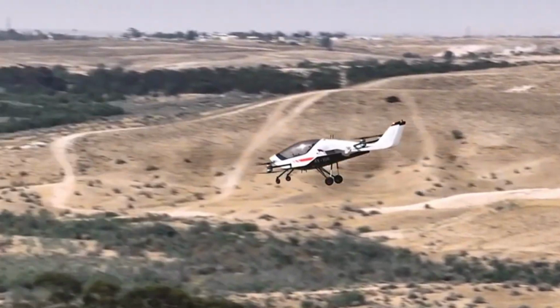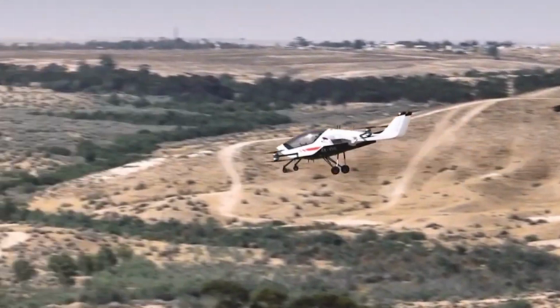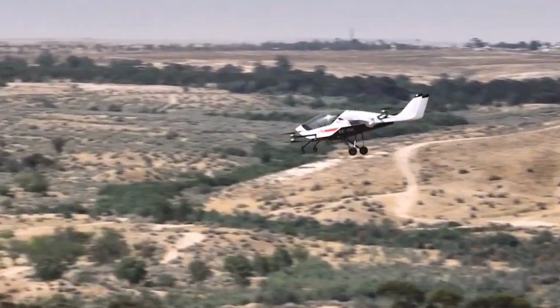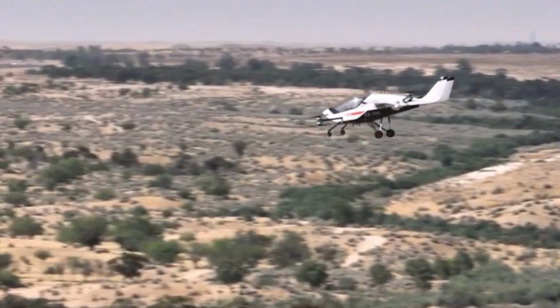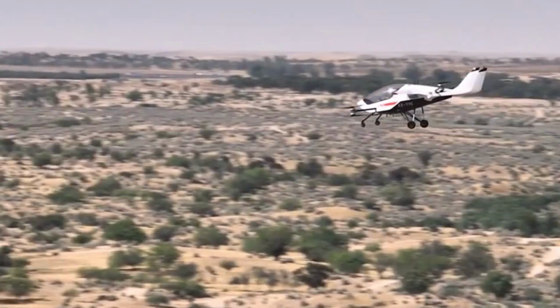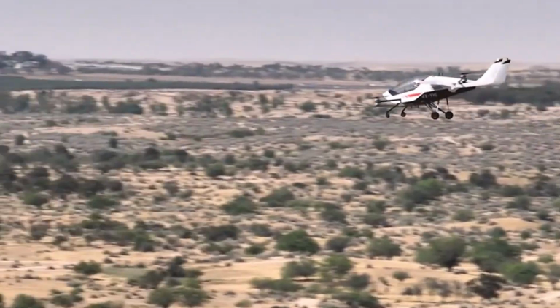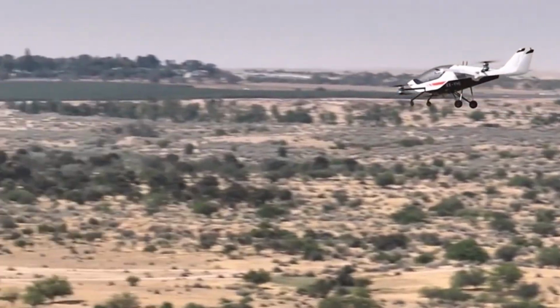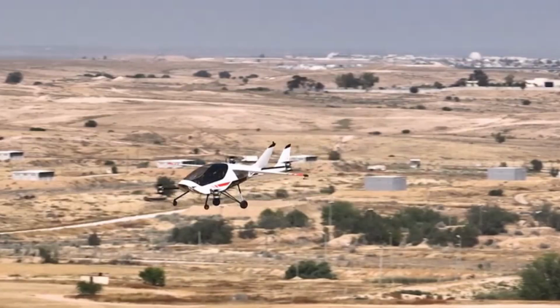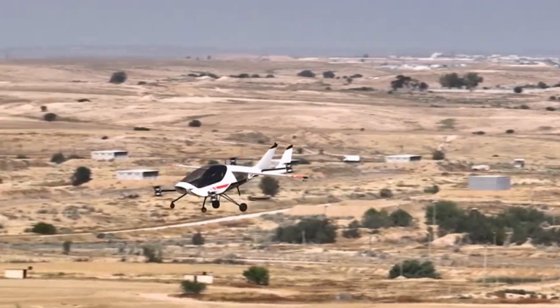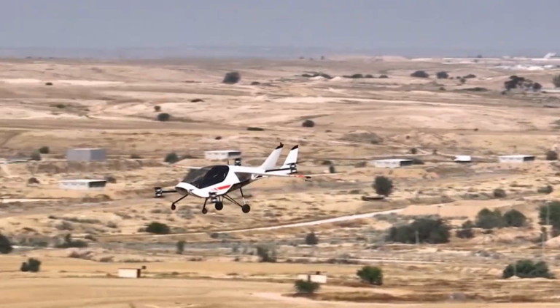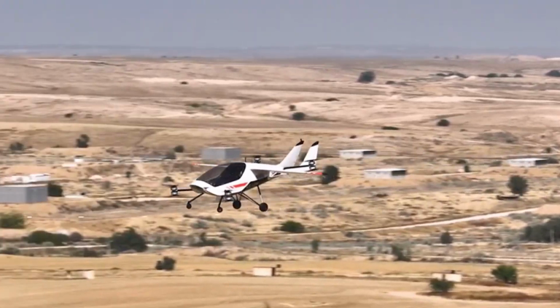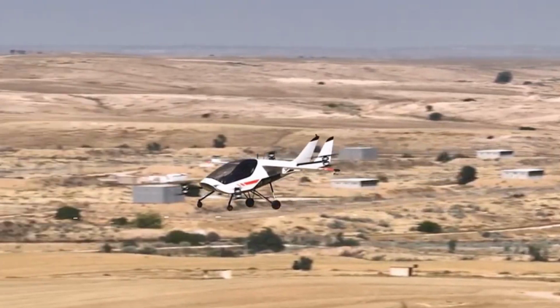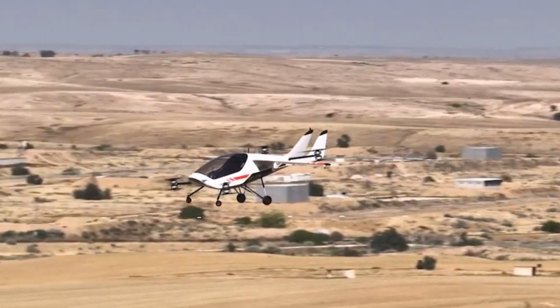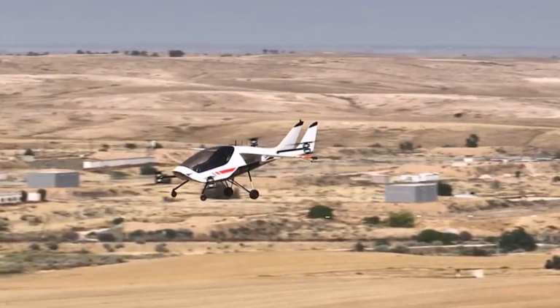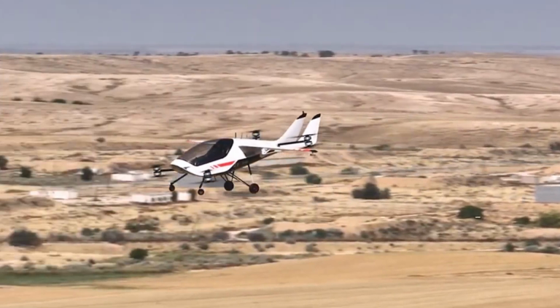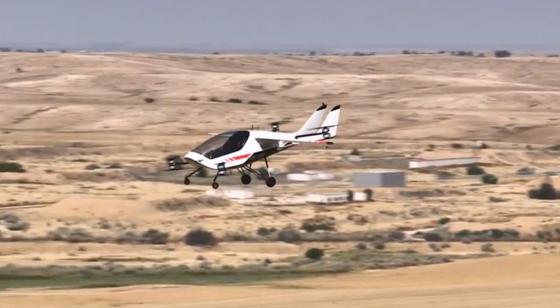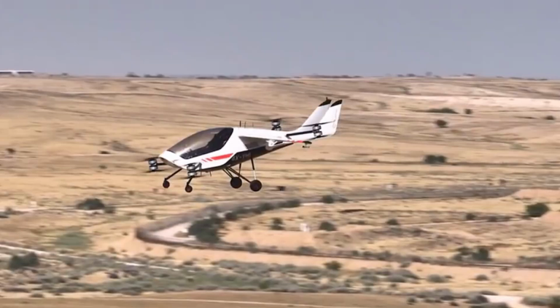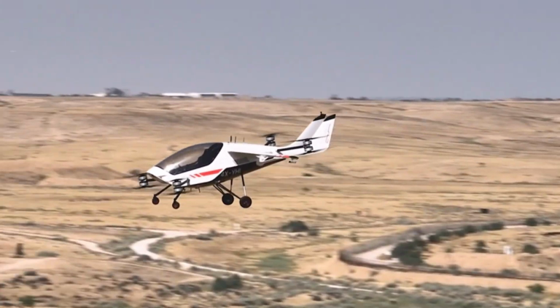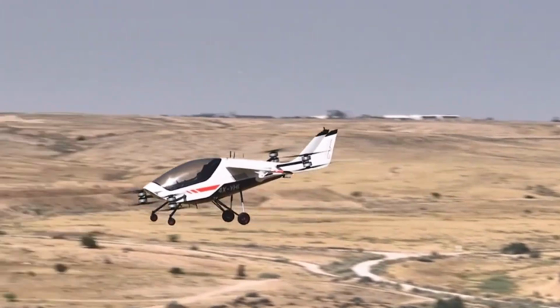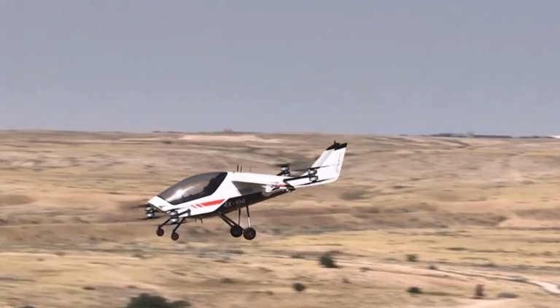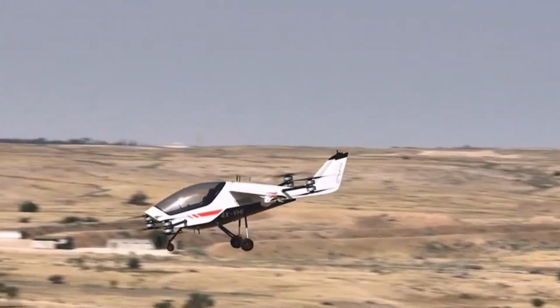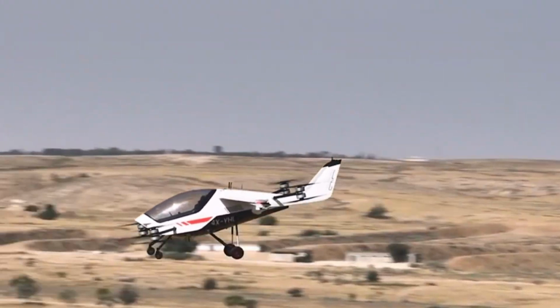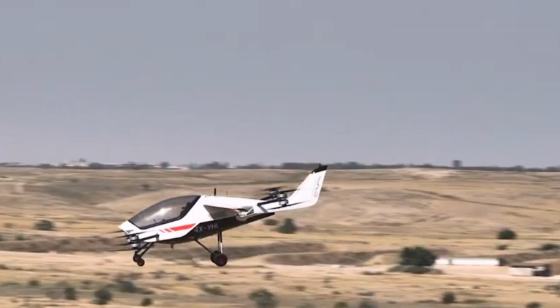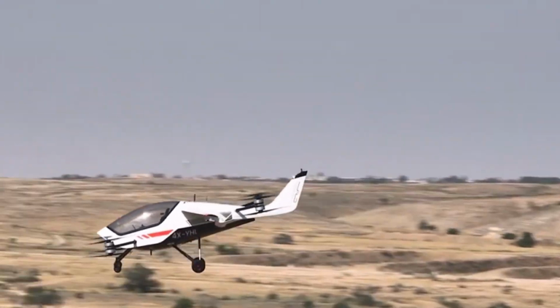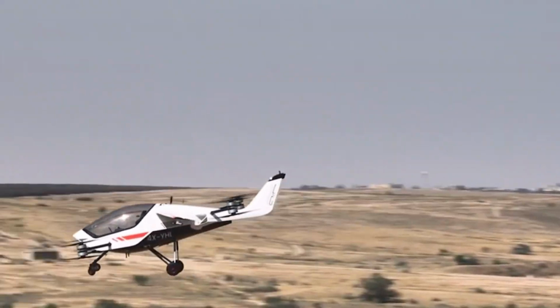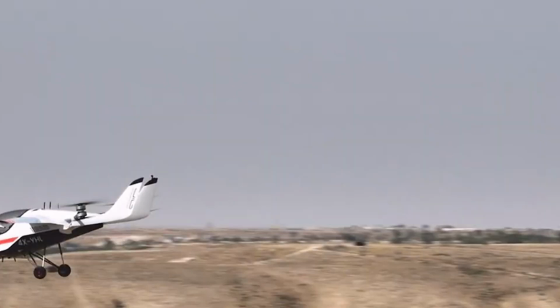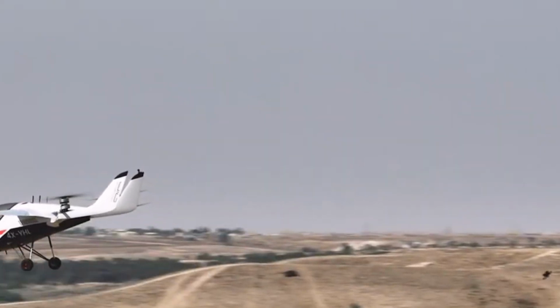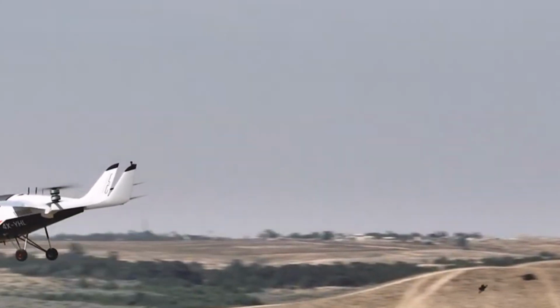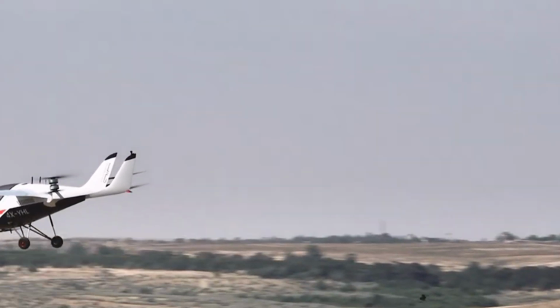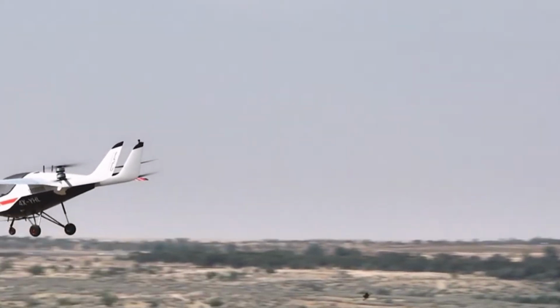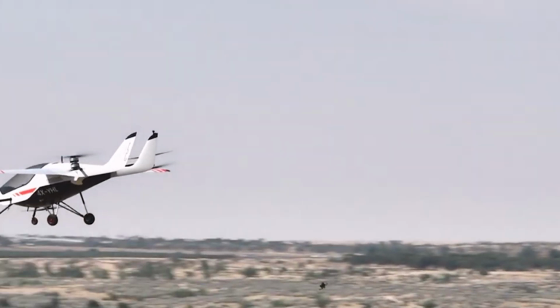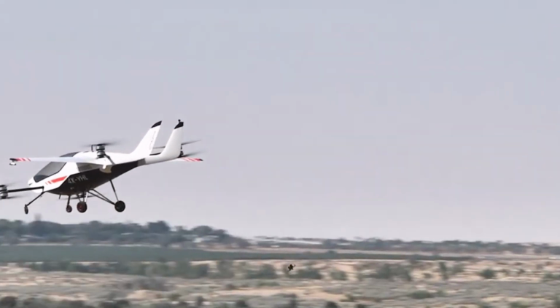Its sleek canopy and dual seating turn every flight into a shared adventure. Charging is as easy as plugging in an electric car, blending modern convenience with cutting-edge design.